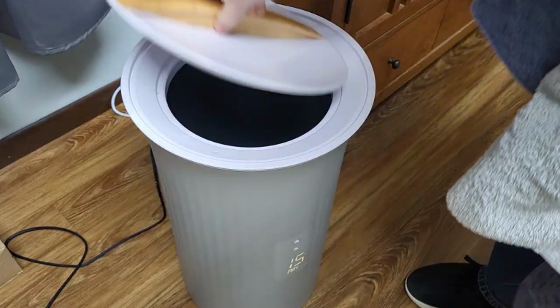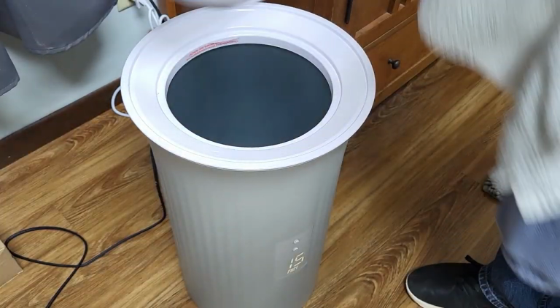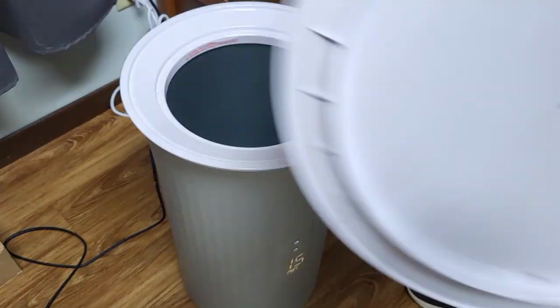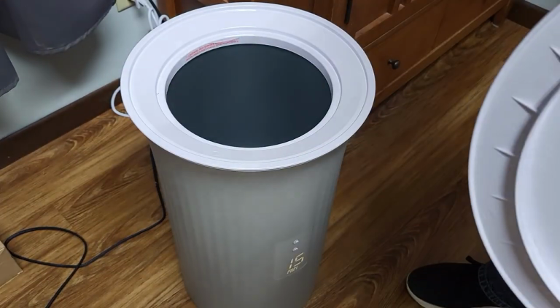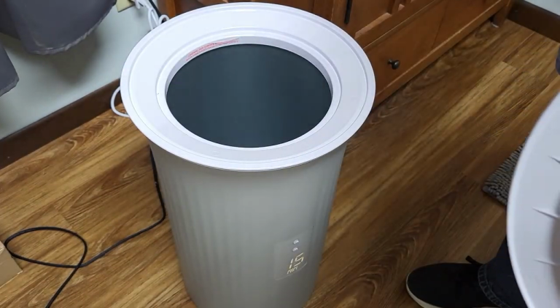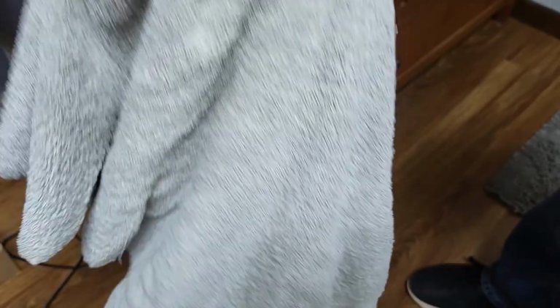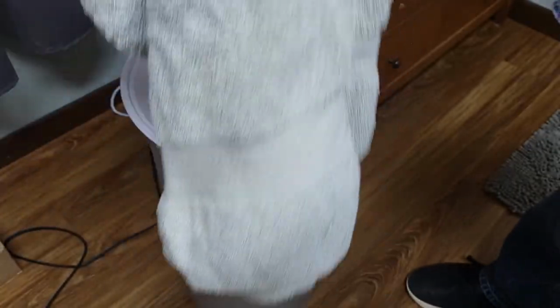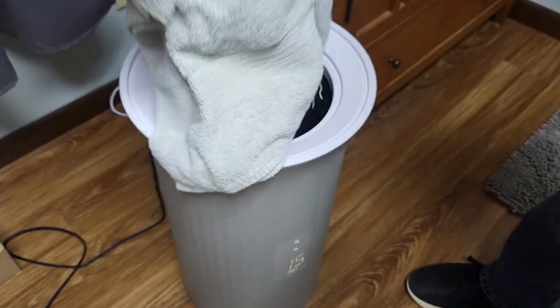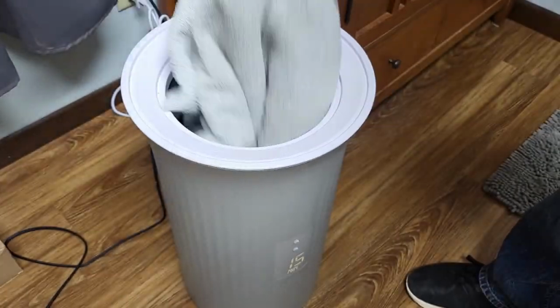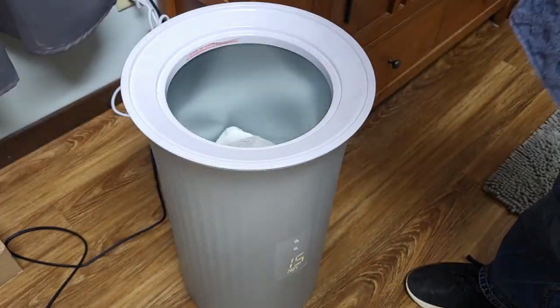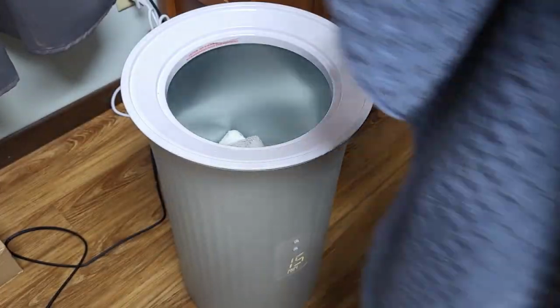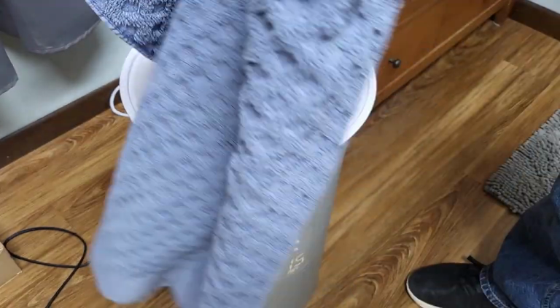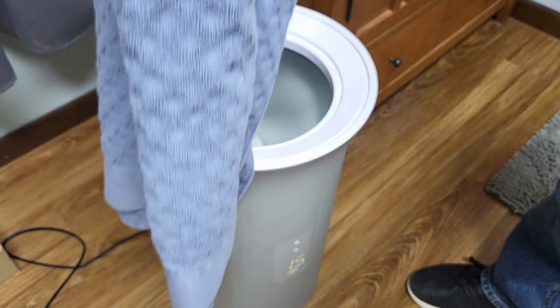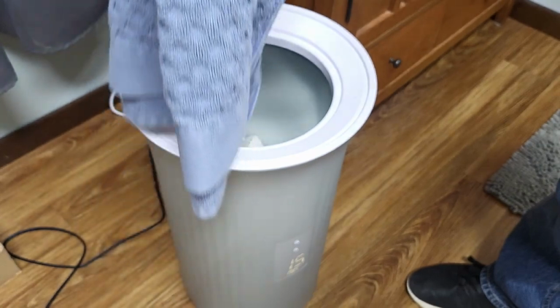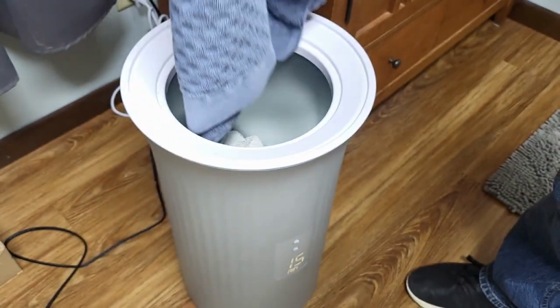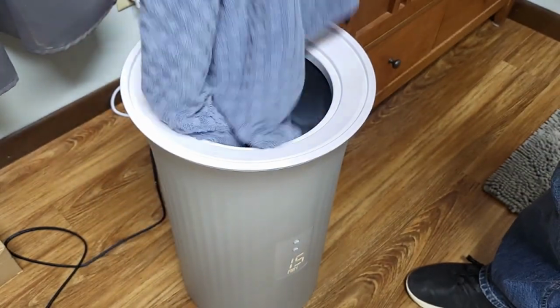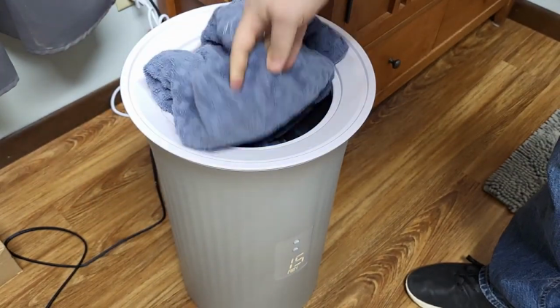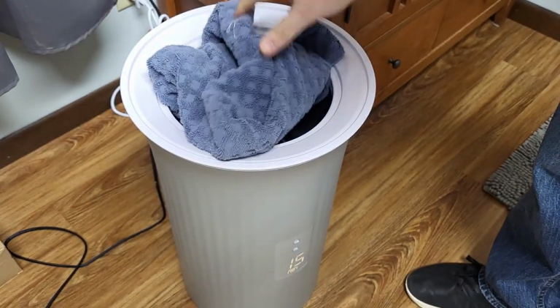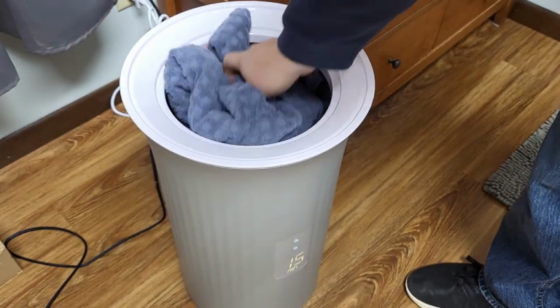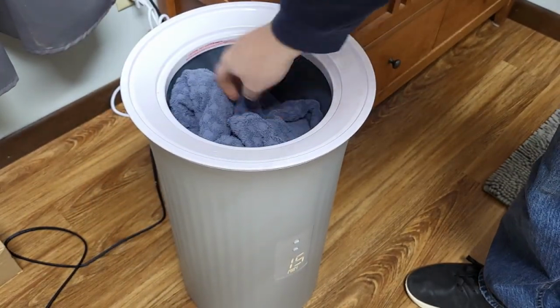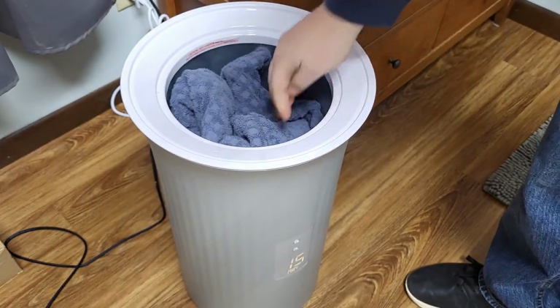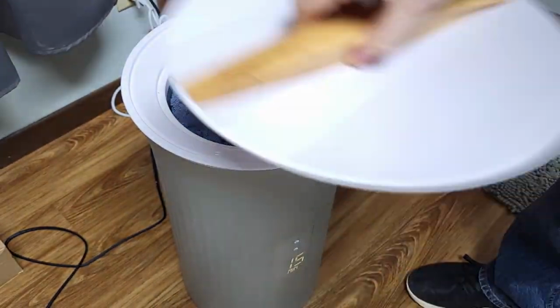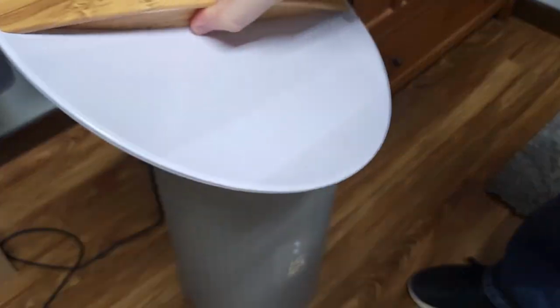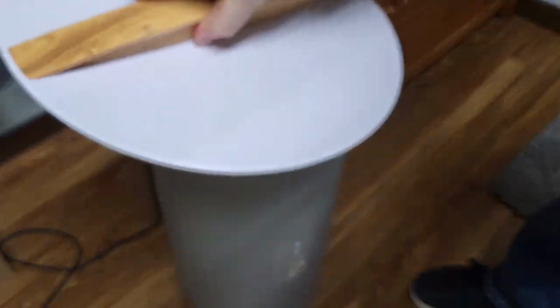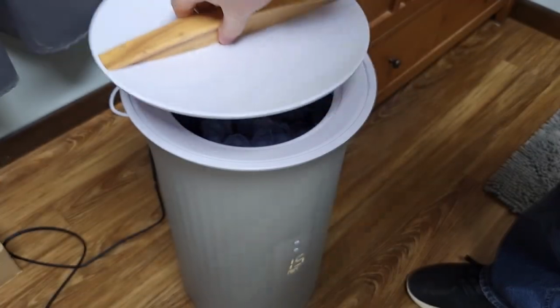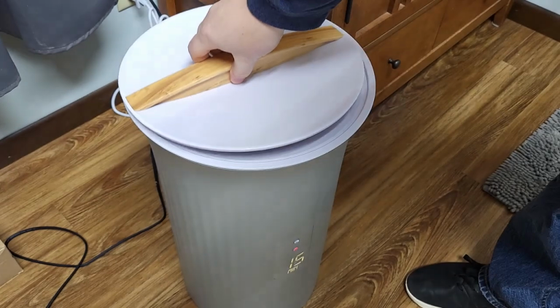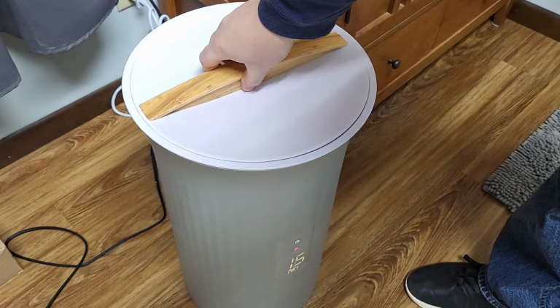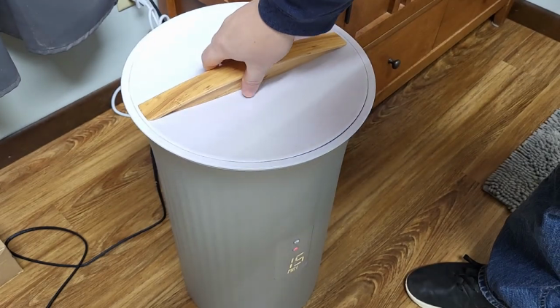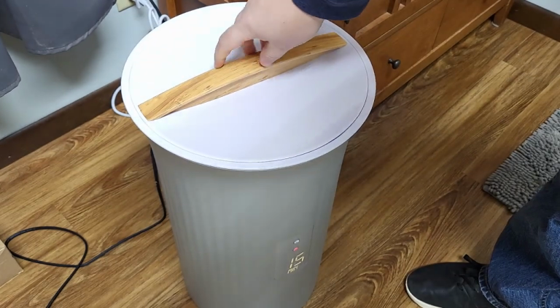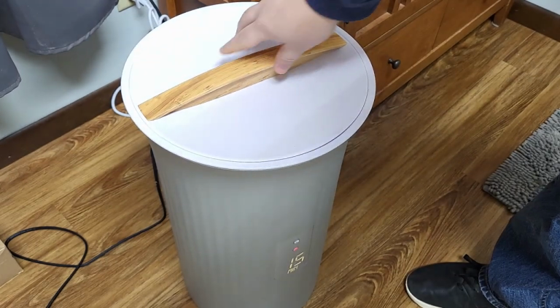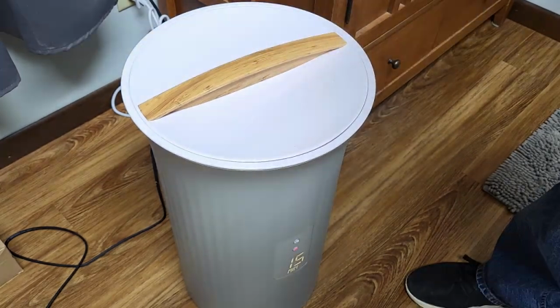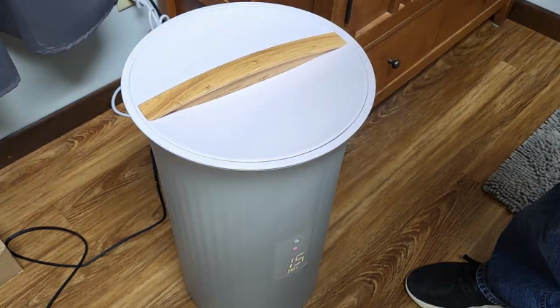We're going to throw a couple towels in there right now — here's one and two. Then you just throw the lid back on top, rest it on top, and let it warm up.